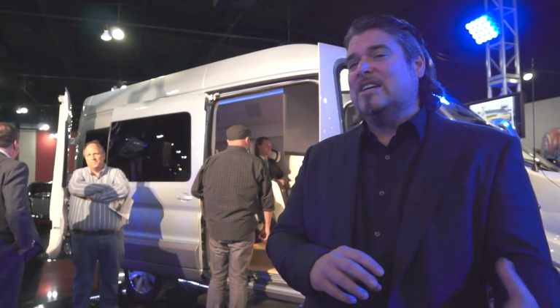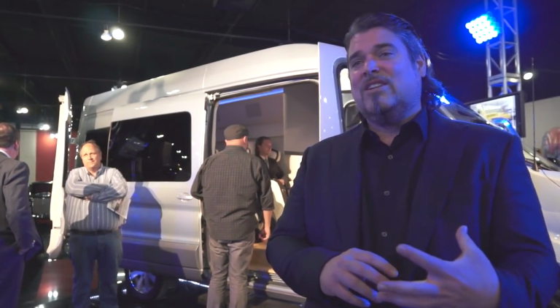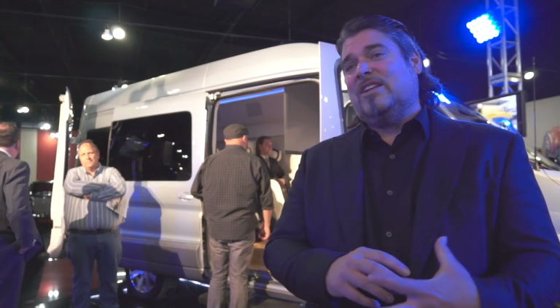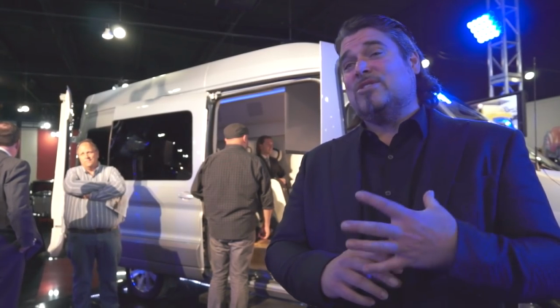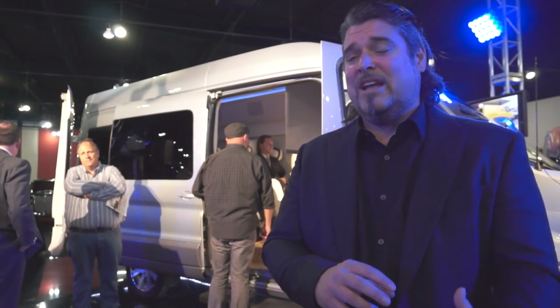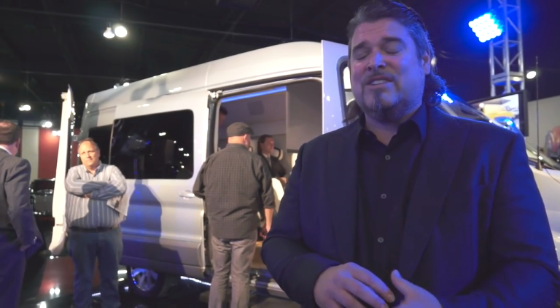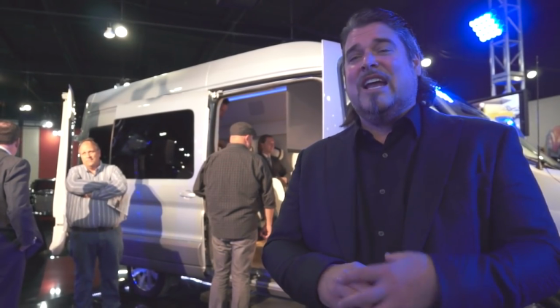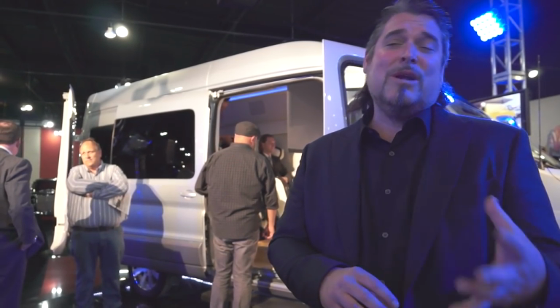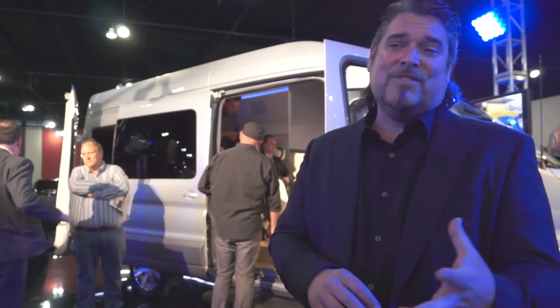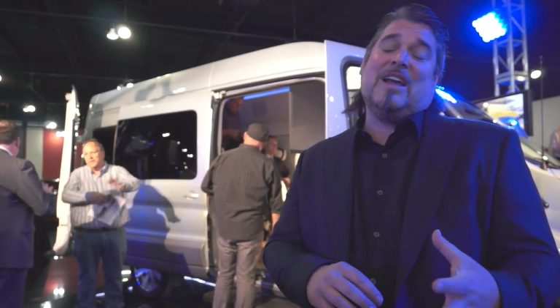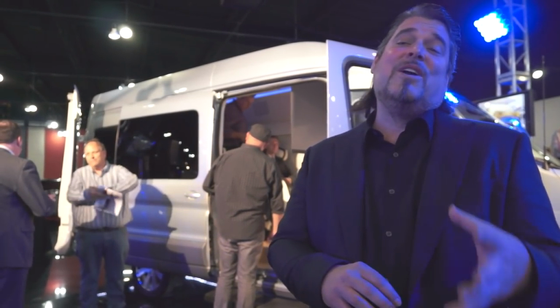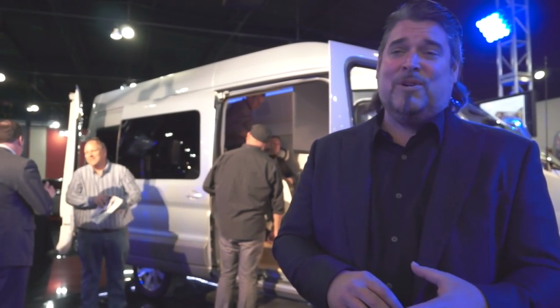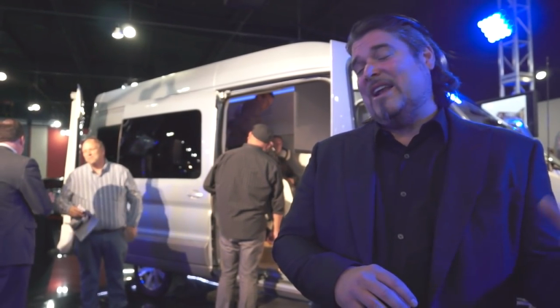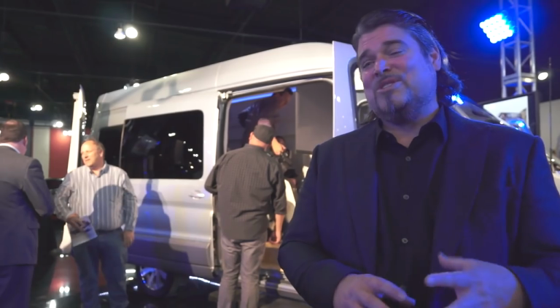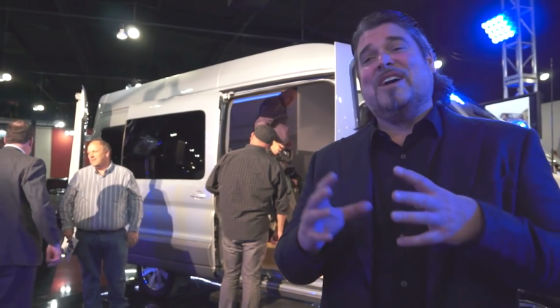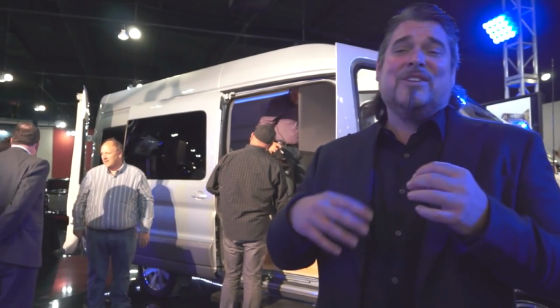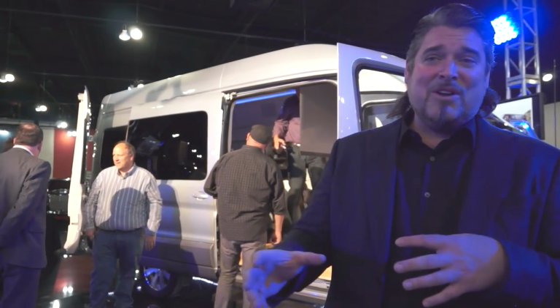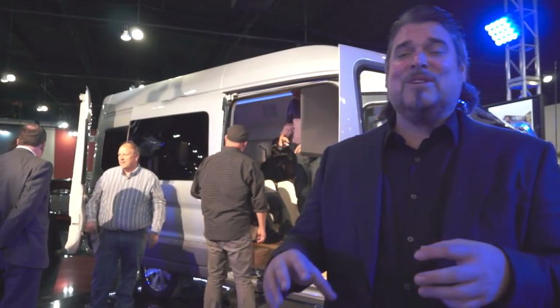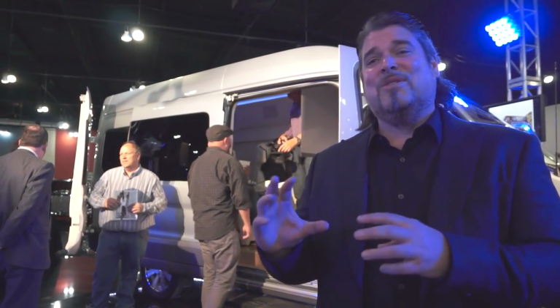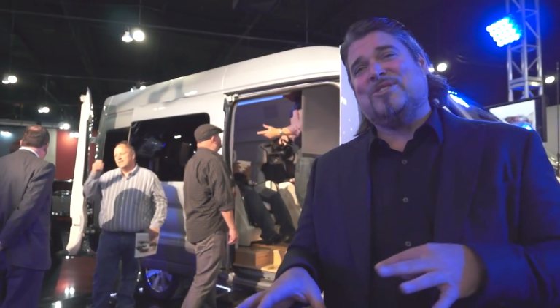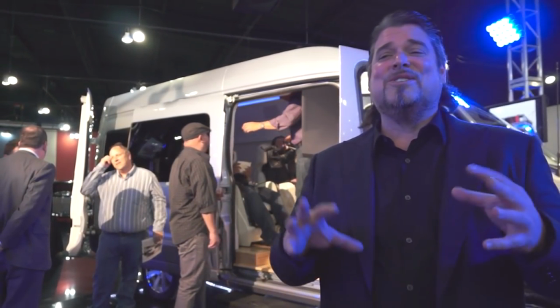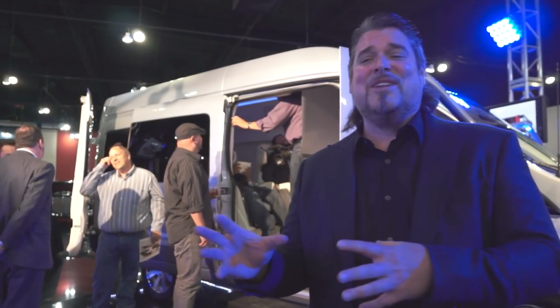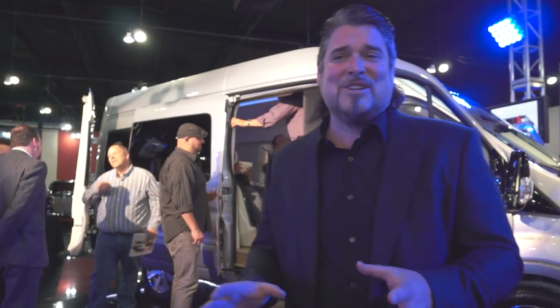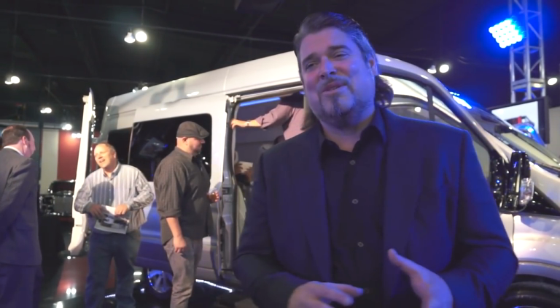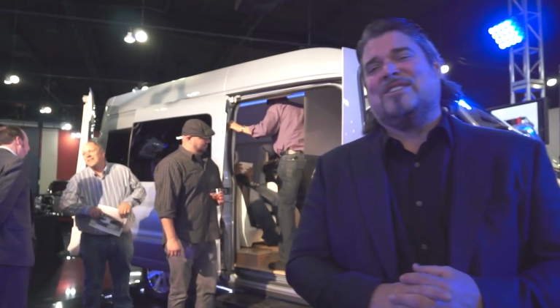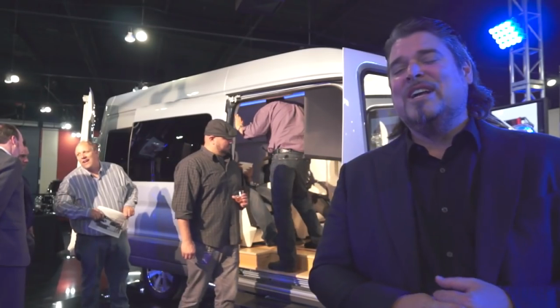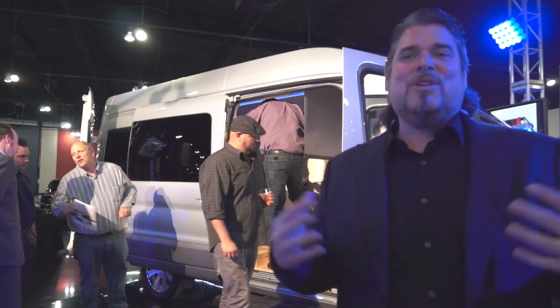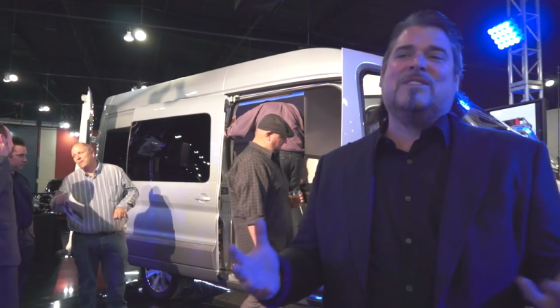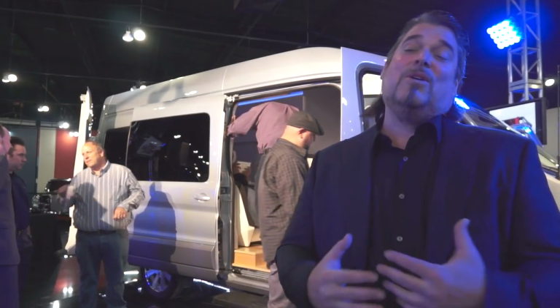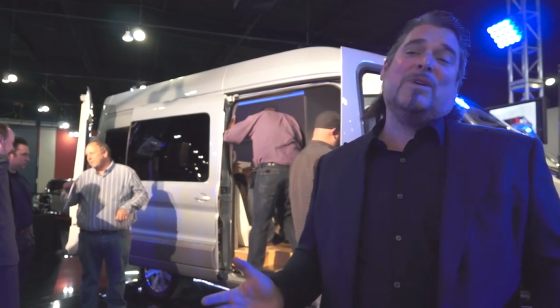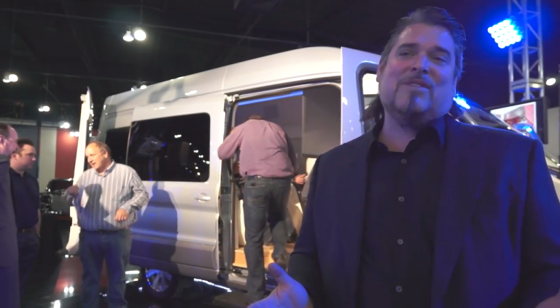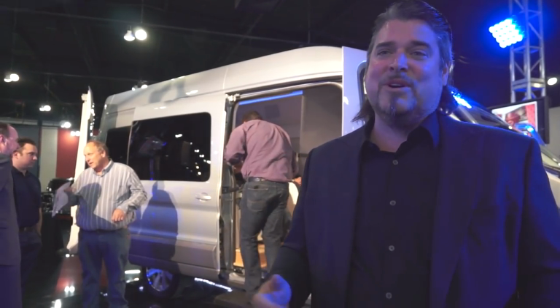Technologically, it's extremely advanced, extremely comfortable, and very cool. And of course, we've got the bar that's built in, the refrigerators, and all the other things that go along with that. So it's really meant to be the ultimate way to travel on the road.